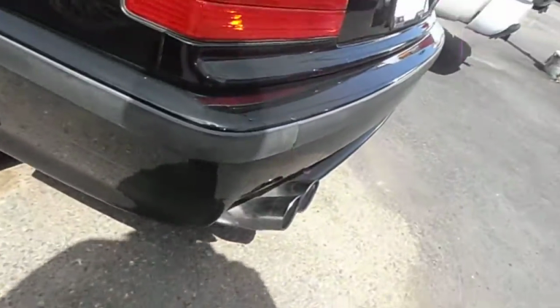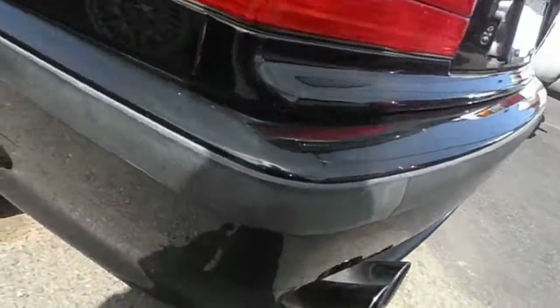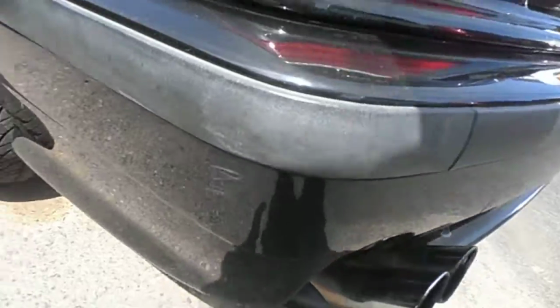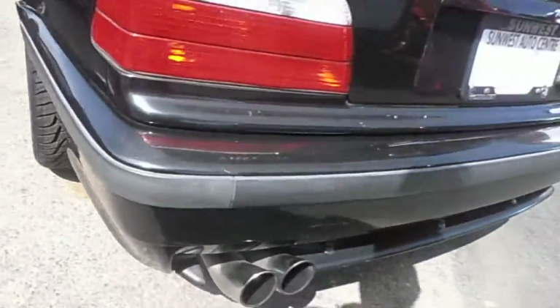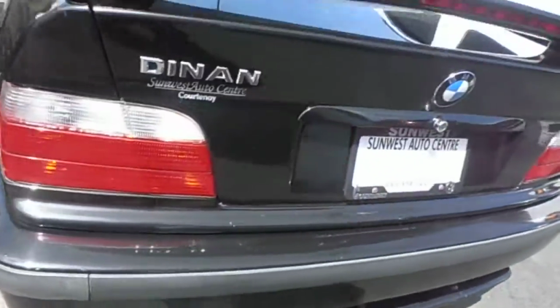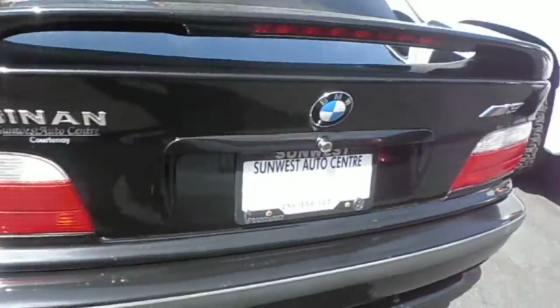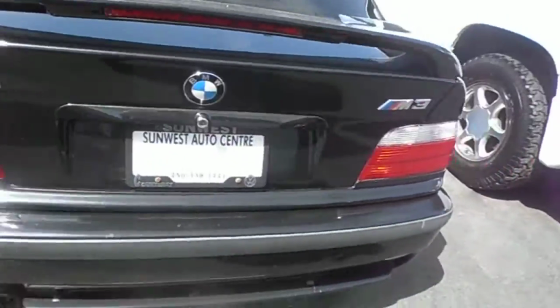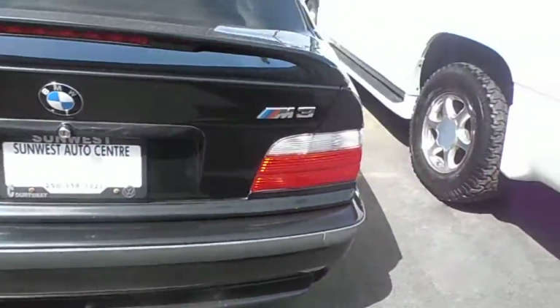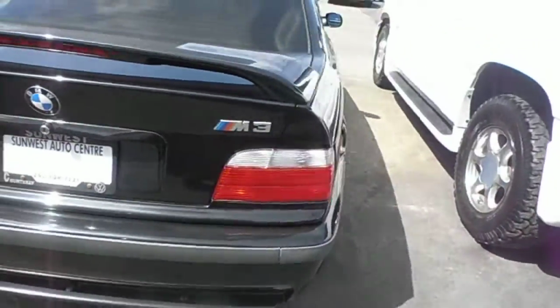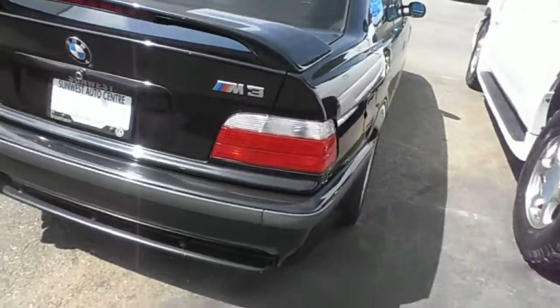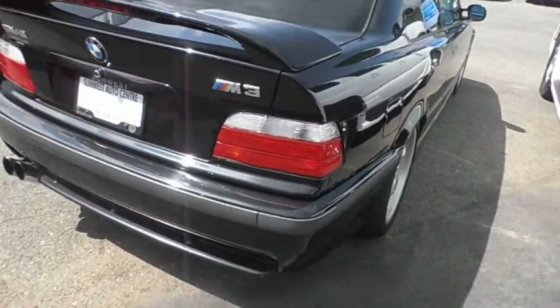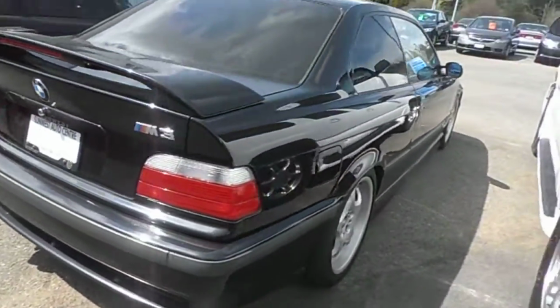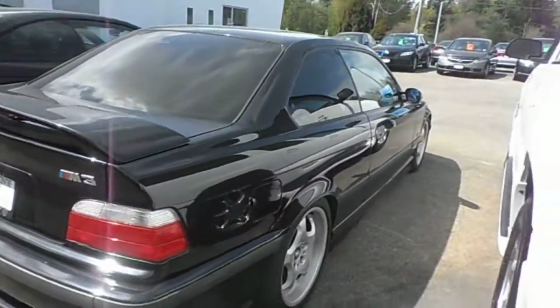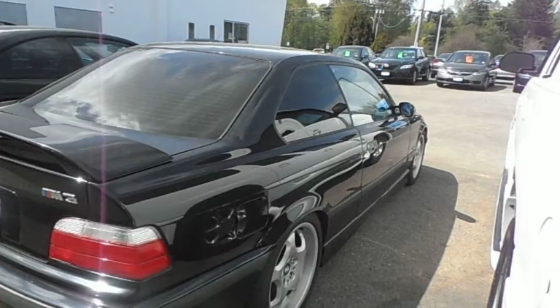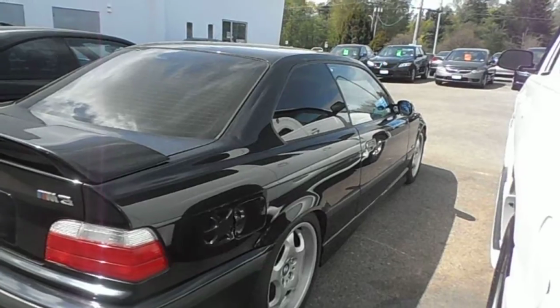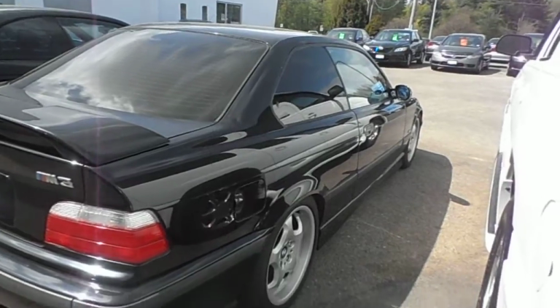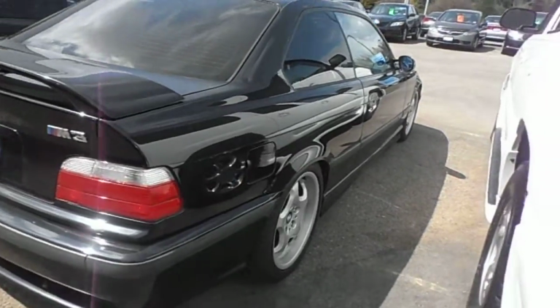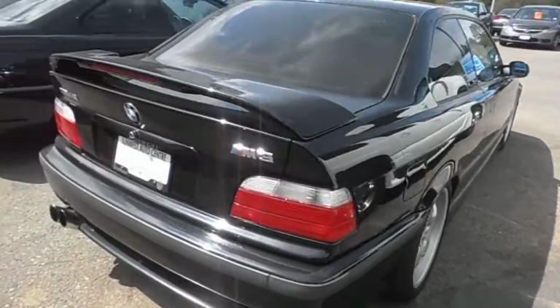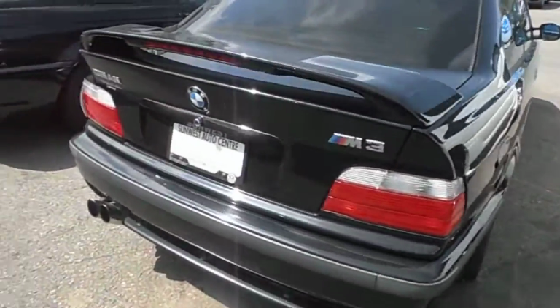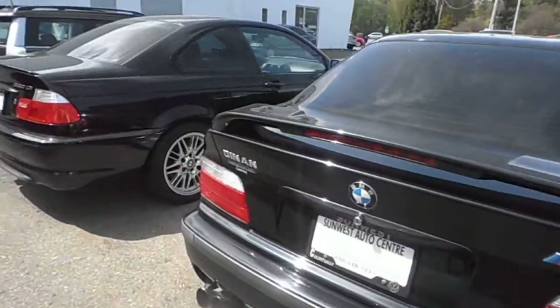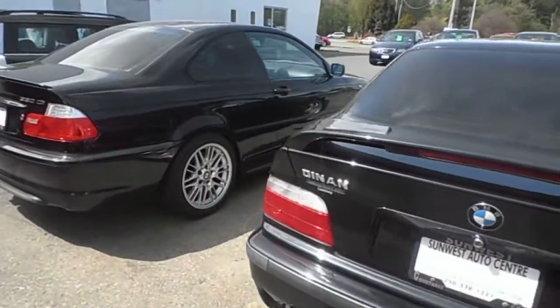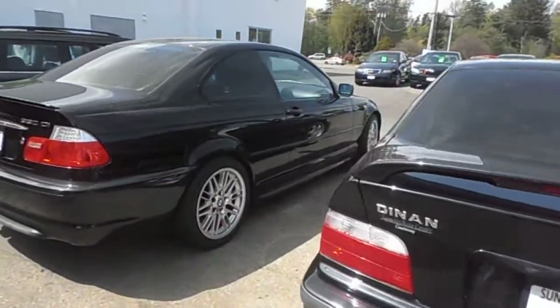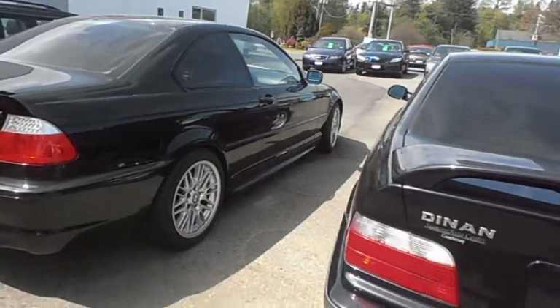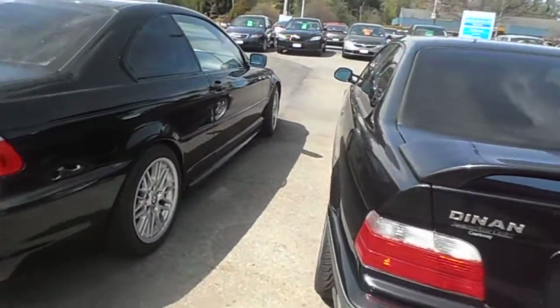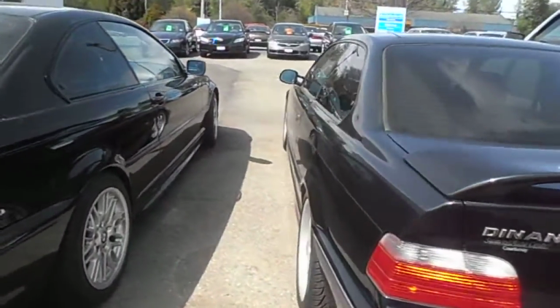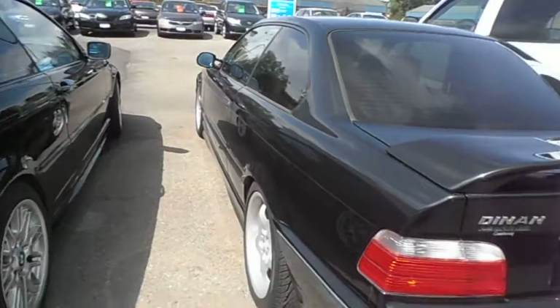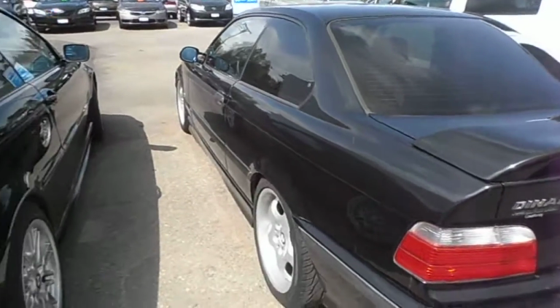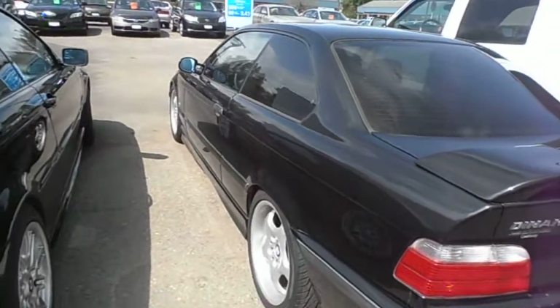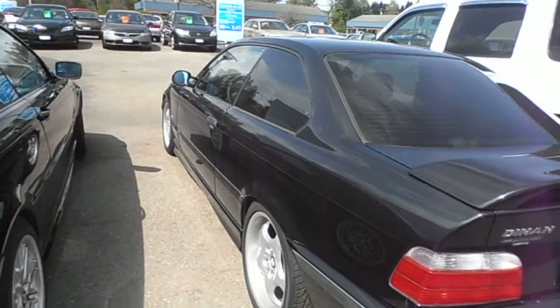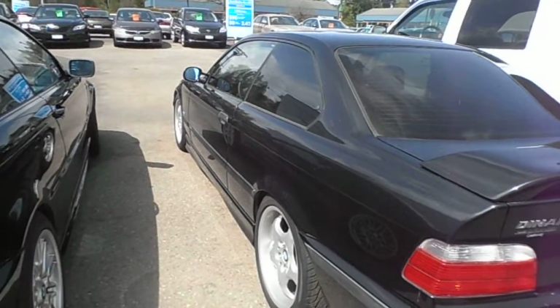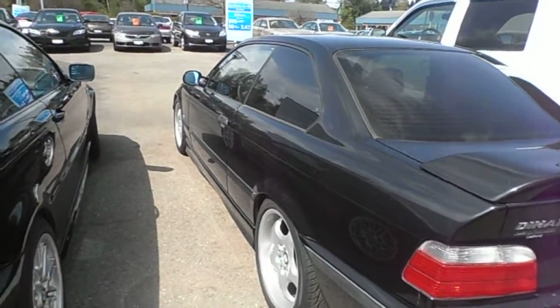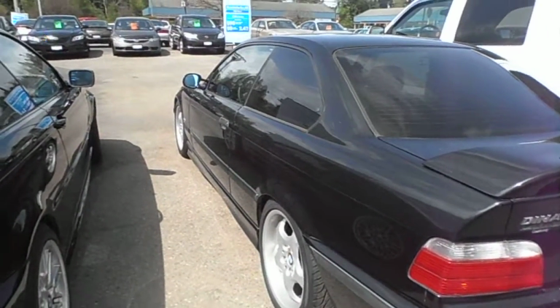Again, a couple of little scuffs here and there, but we're talking a 16-year-old car. This is an amazing shape. Anyway, I thought this would give you a little better idea as to what you're looking at. Hopefully that does, and I'm at 250-338-1221. Thanks.